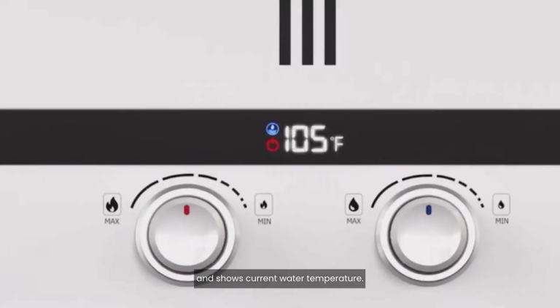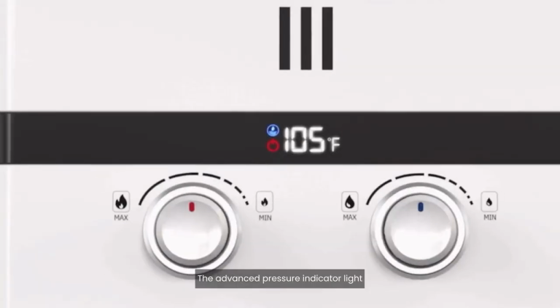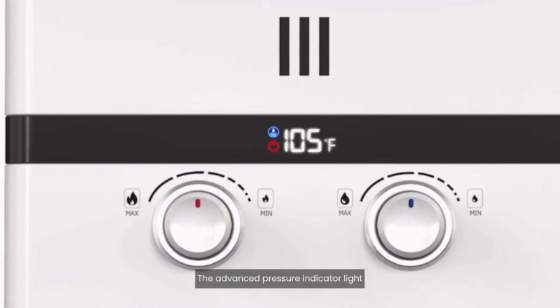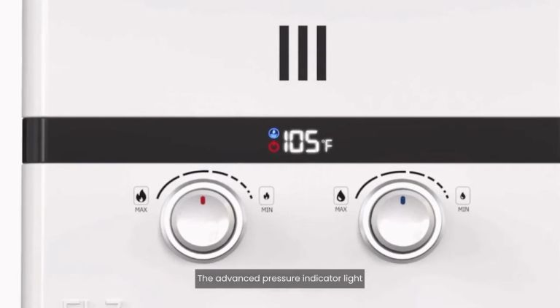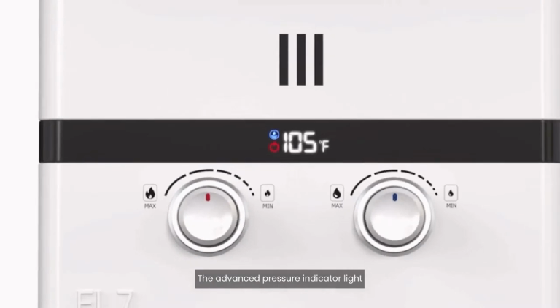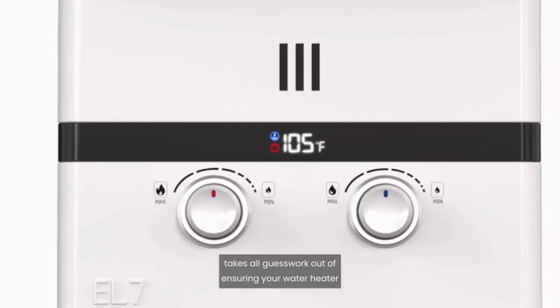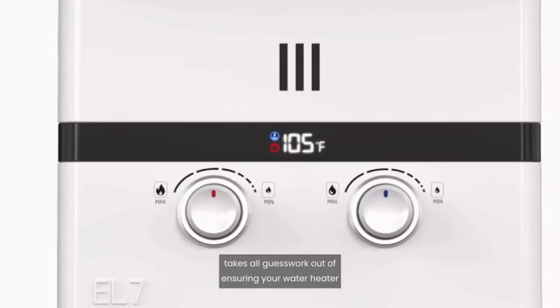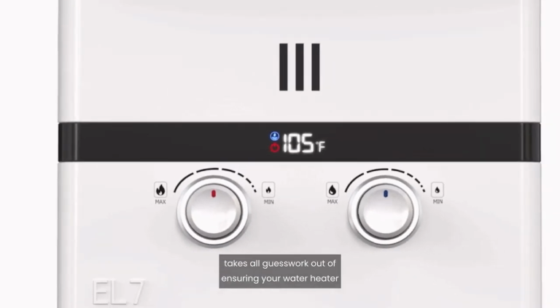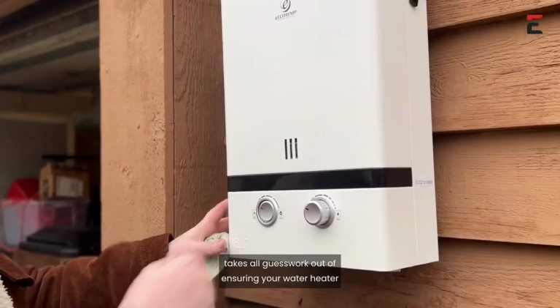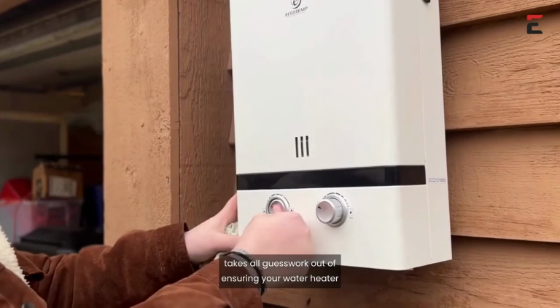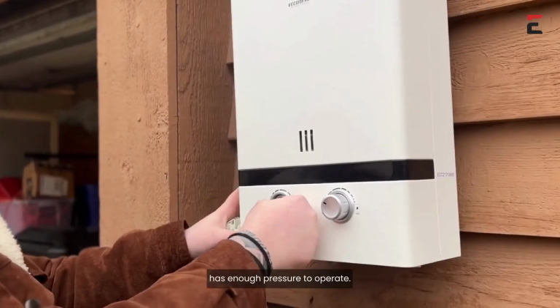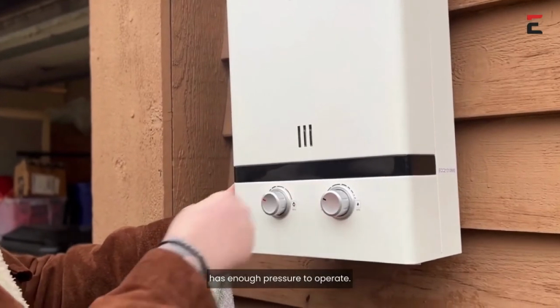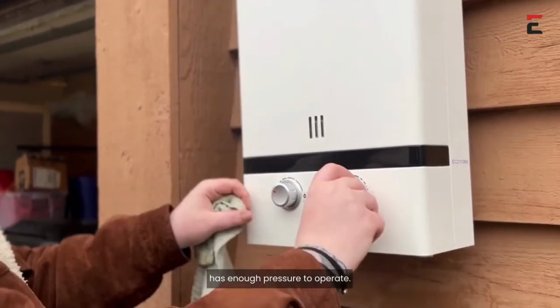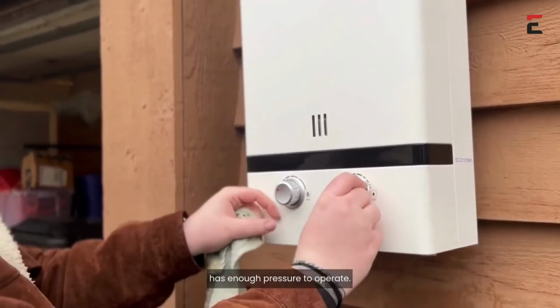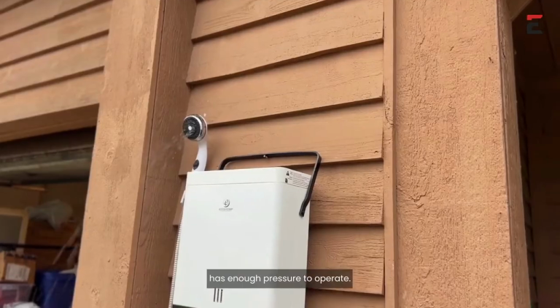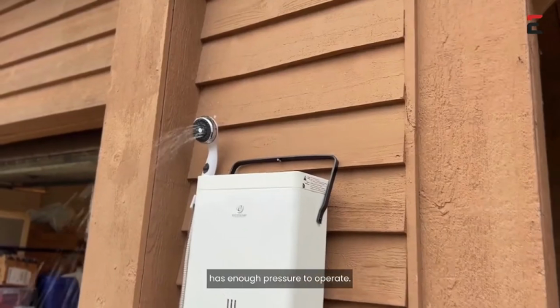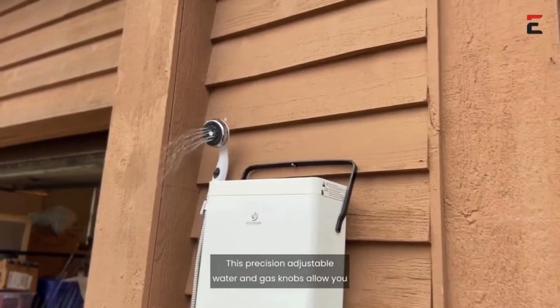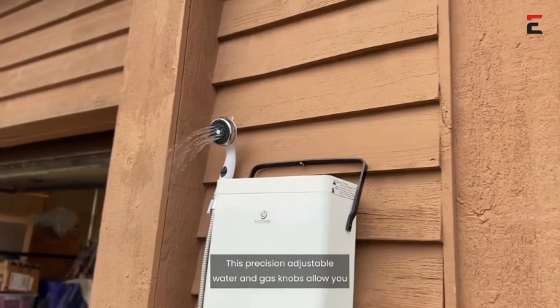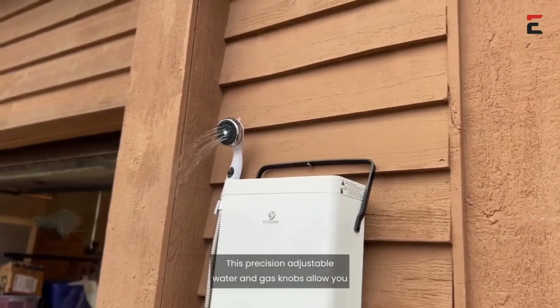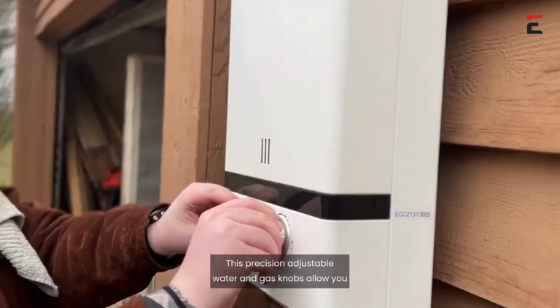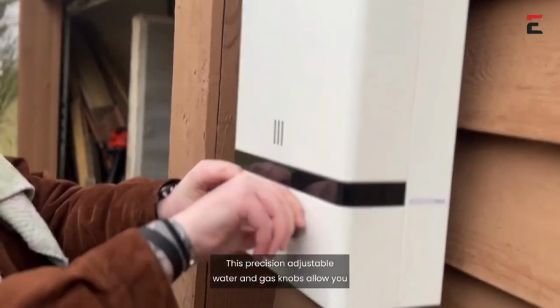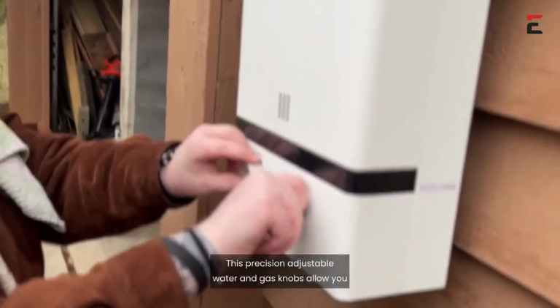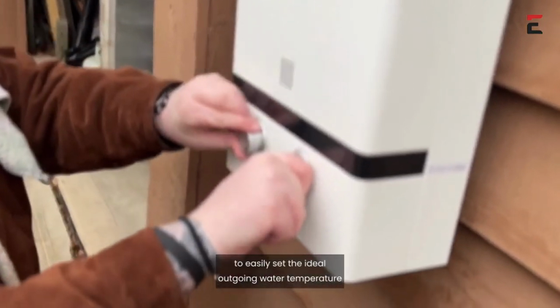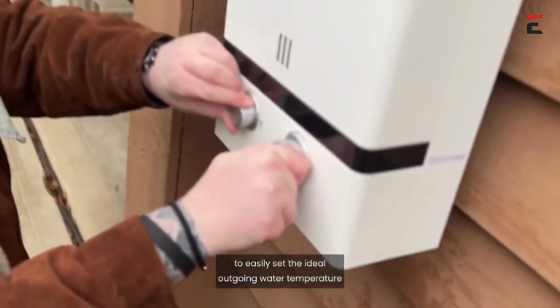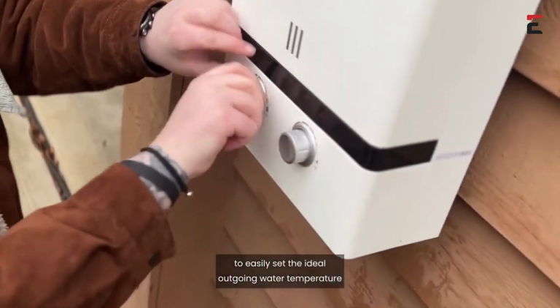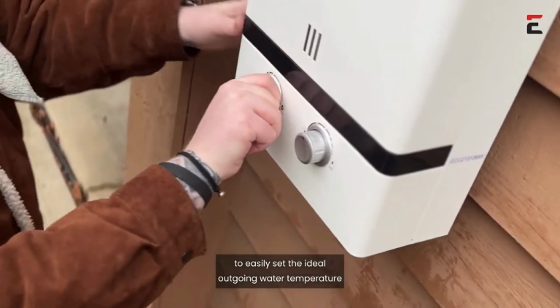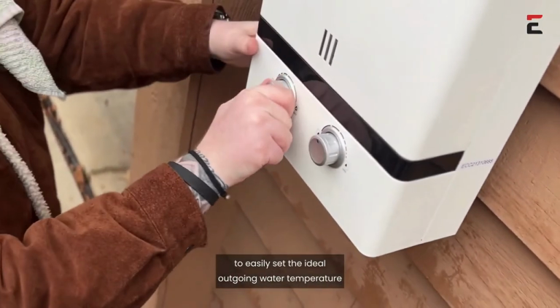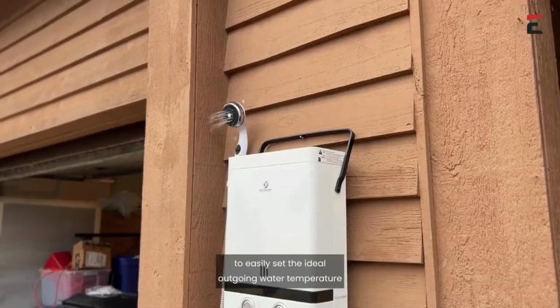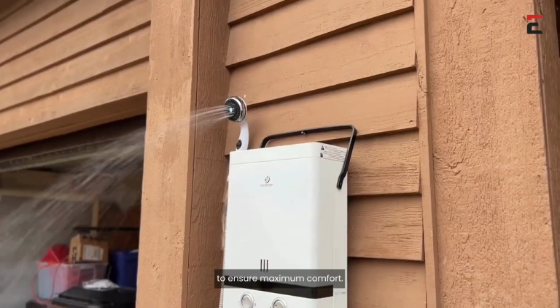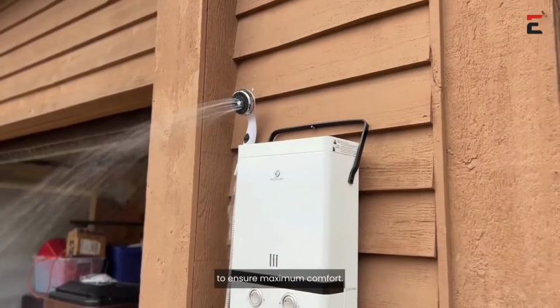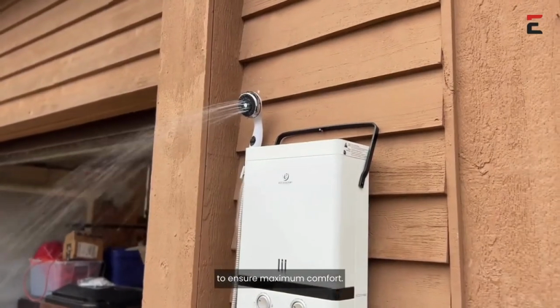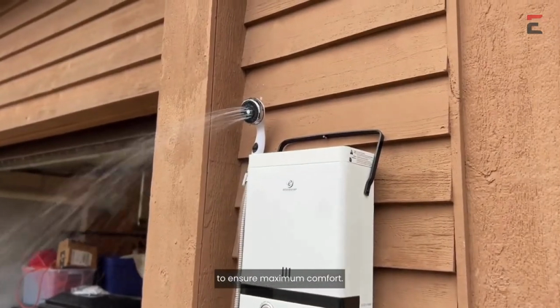The advanced pressure indicator light takes all guesswork out of ensuring your water heater has enough pressure to operate. The precision adjustable water and gas knobs allow you to easily set the ideal outgoing water temperature to ensure maximum comfort.